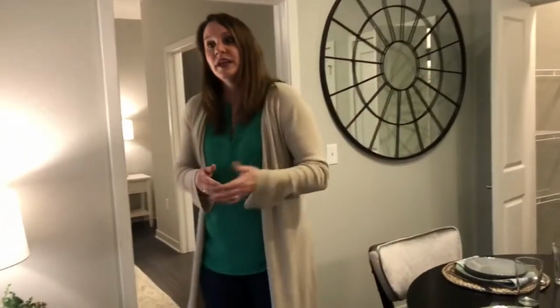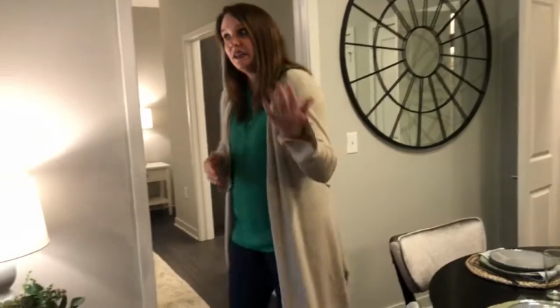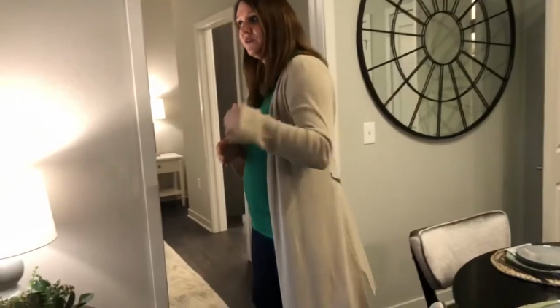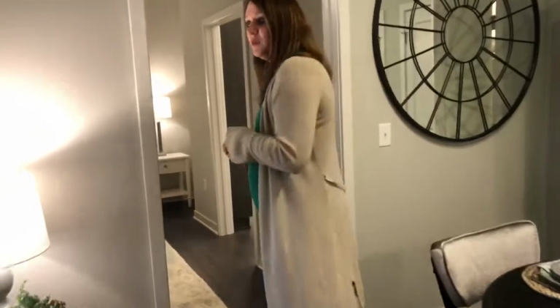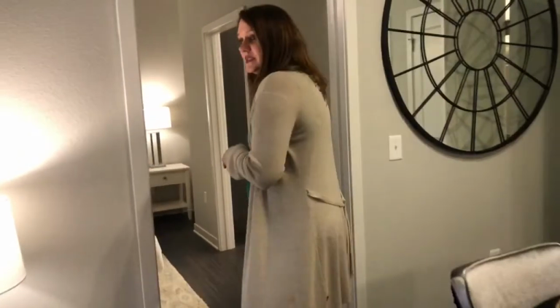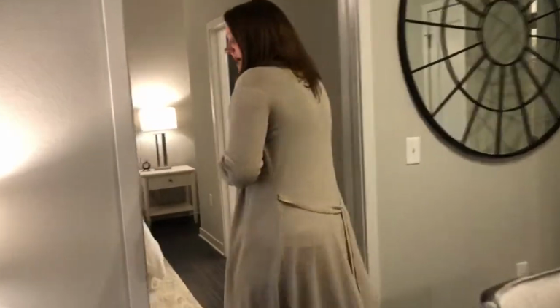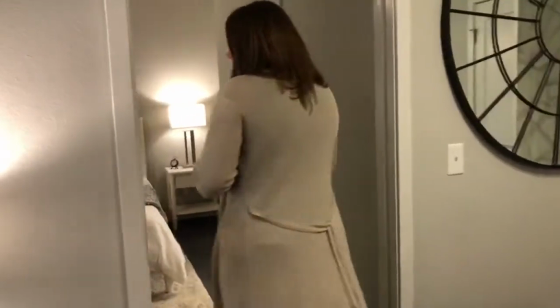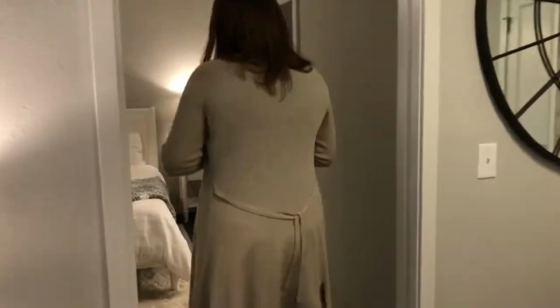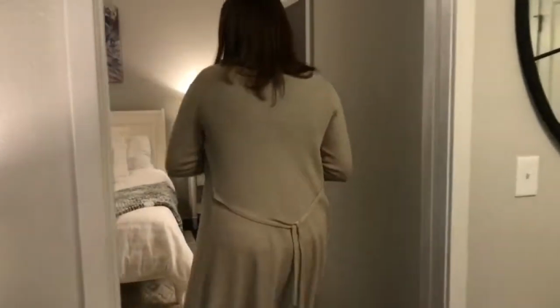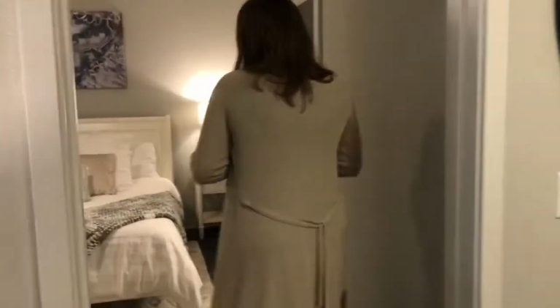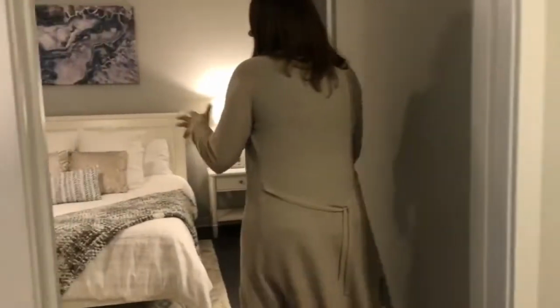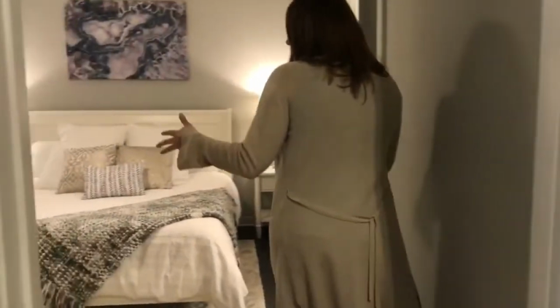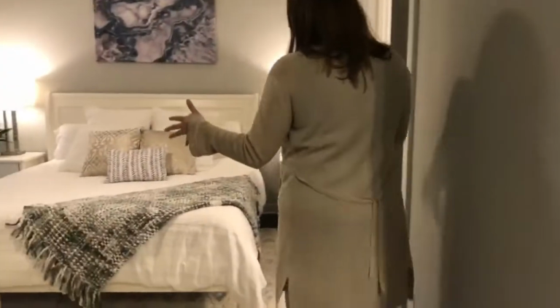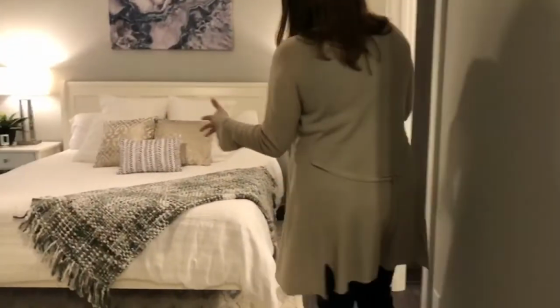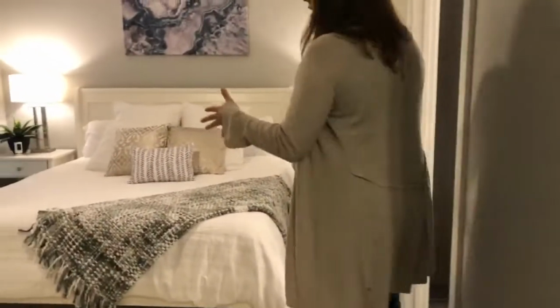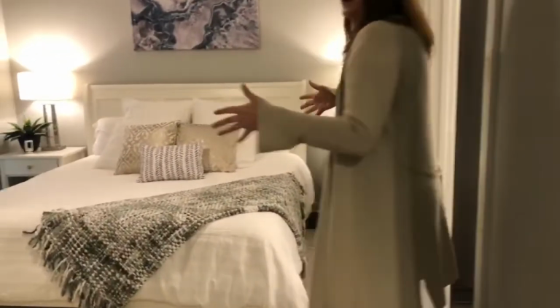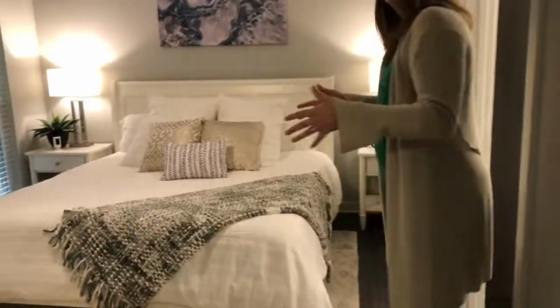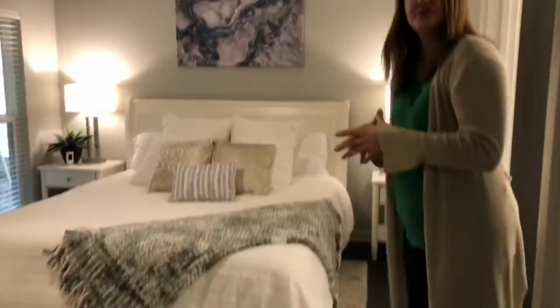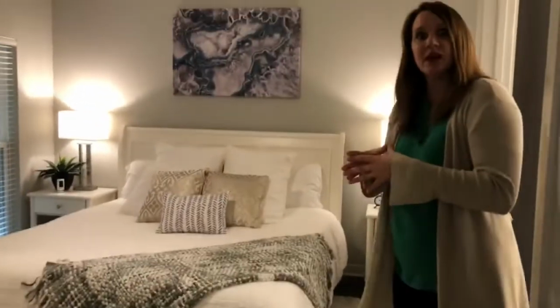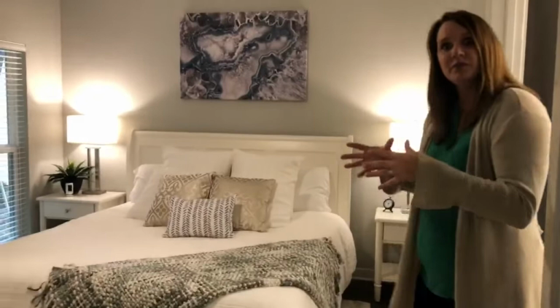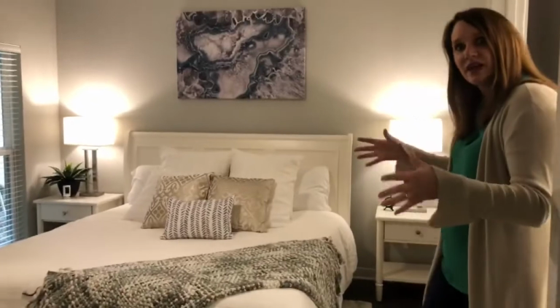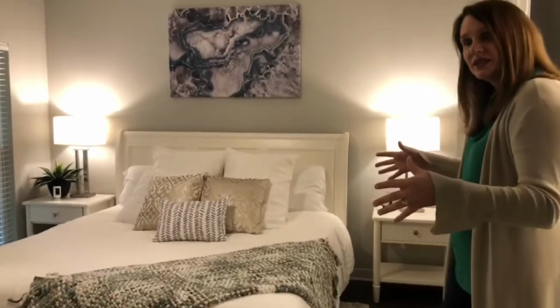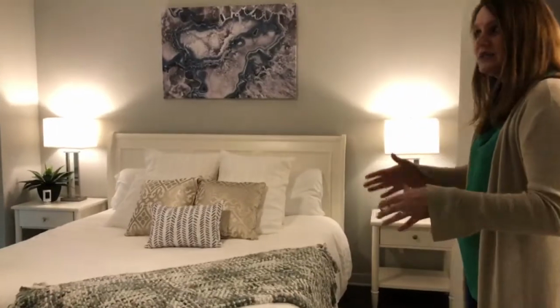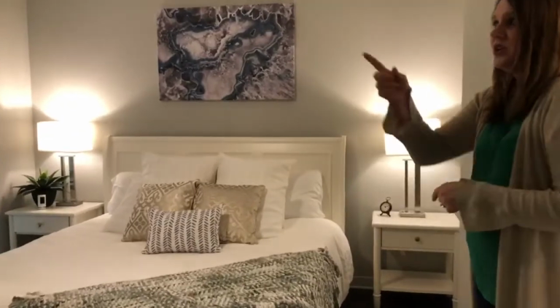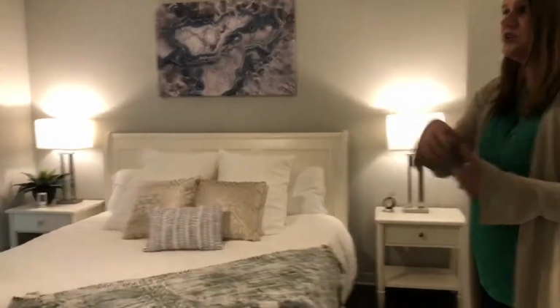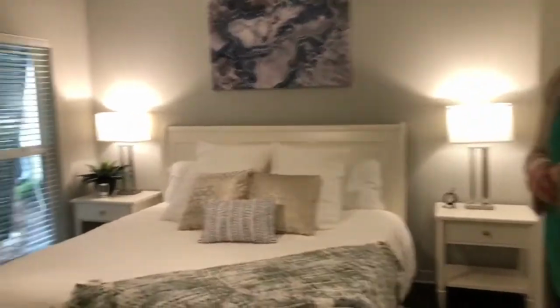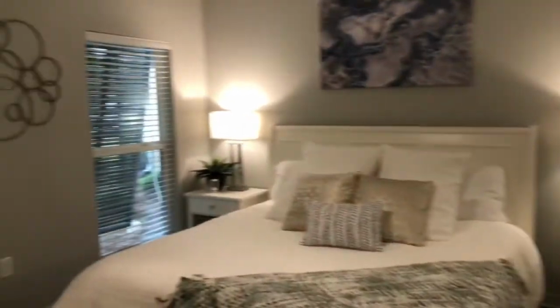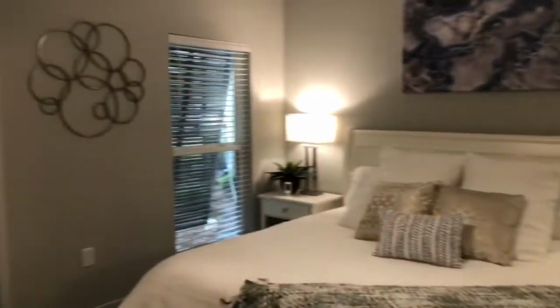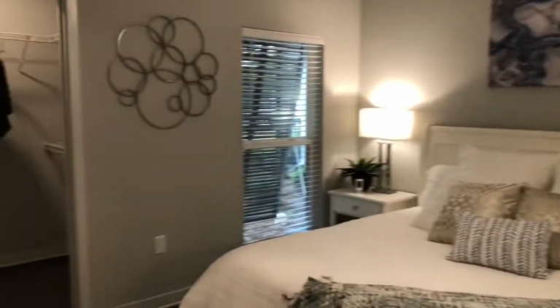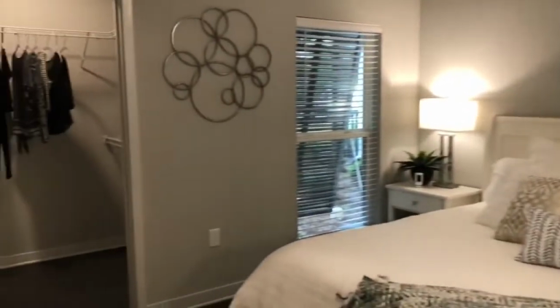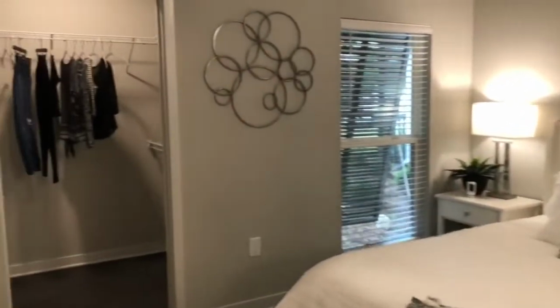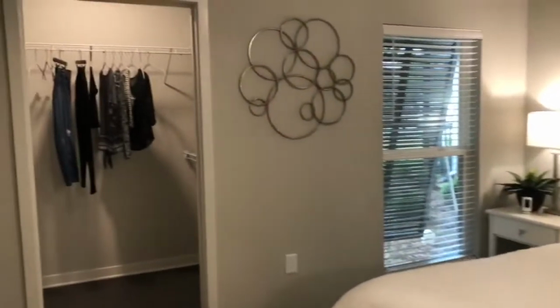And if you'll follow me into the master — this is a king size bed. It fits comfortably, nice size. You do have the walk-in closet as well.